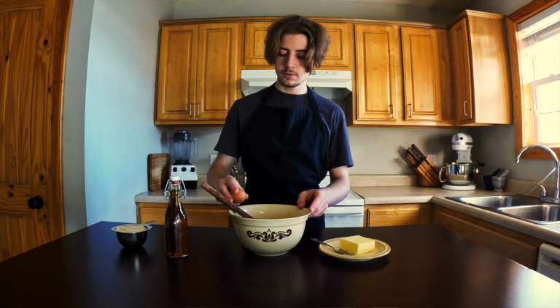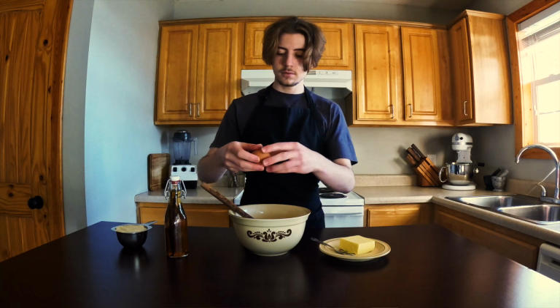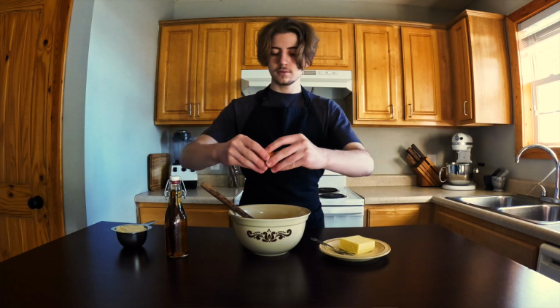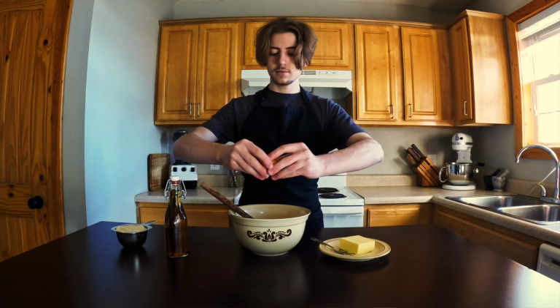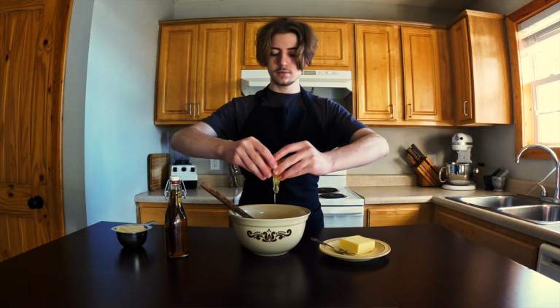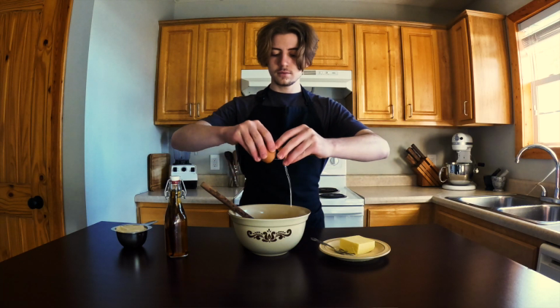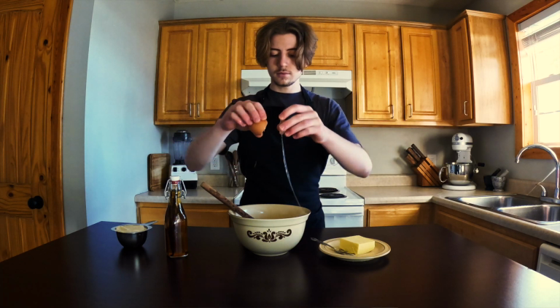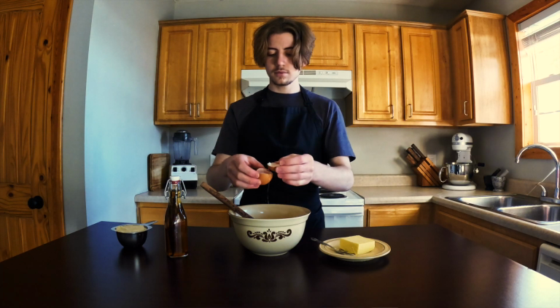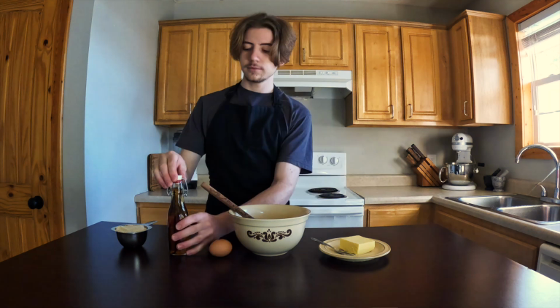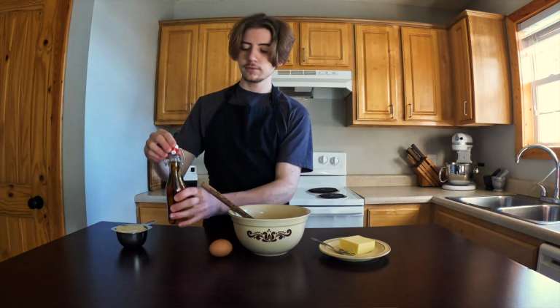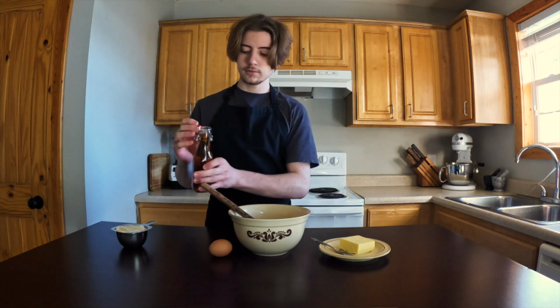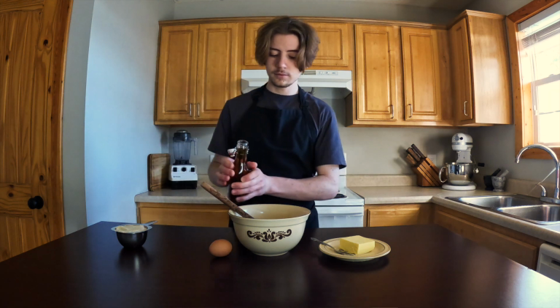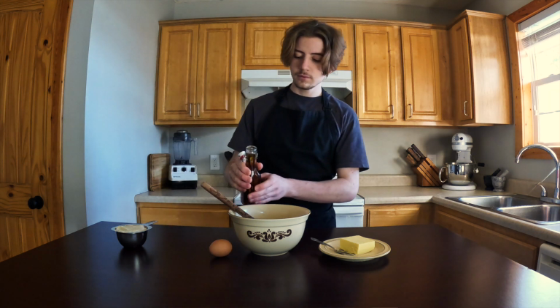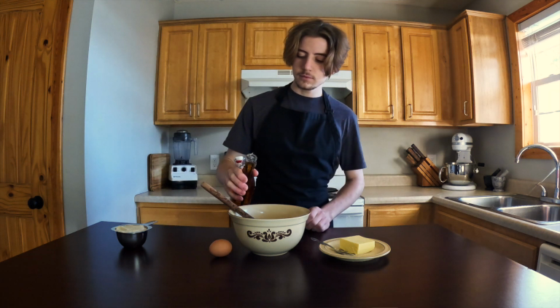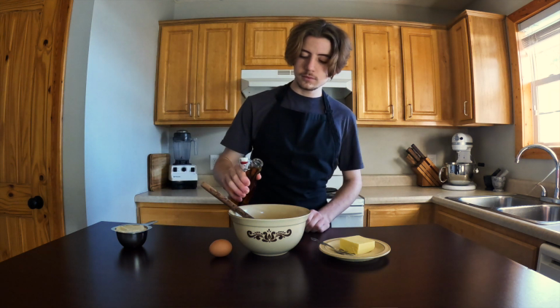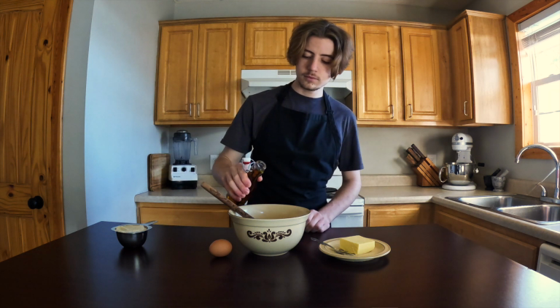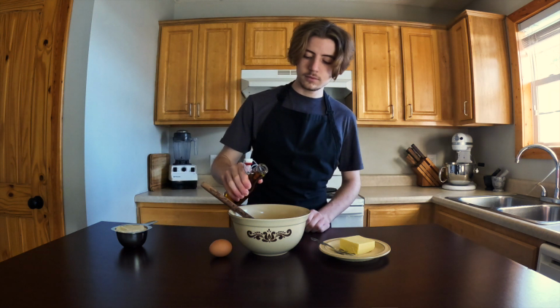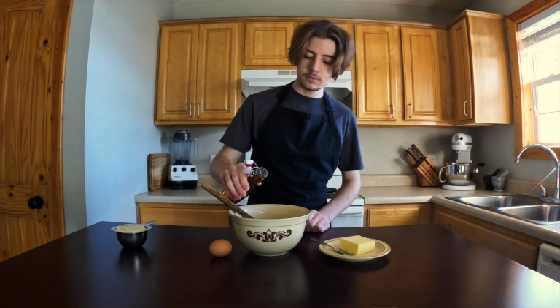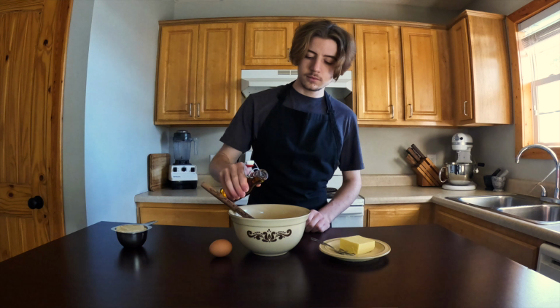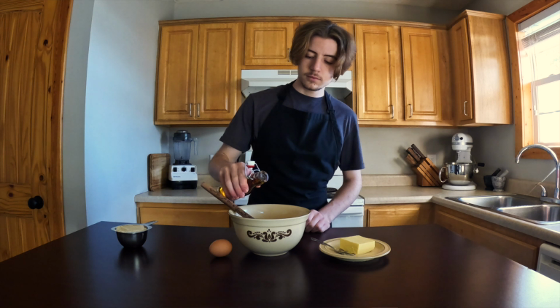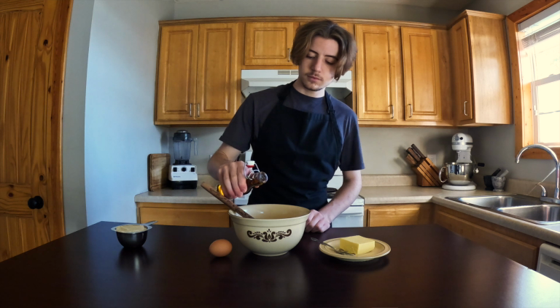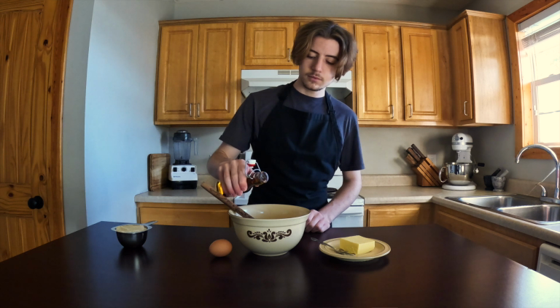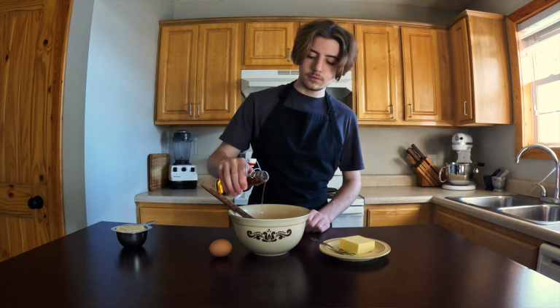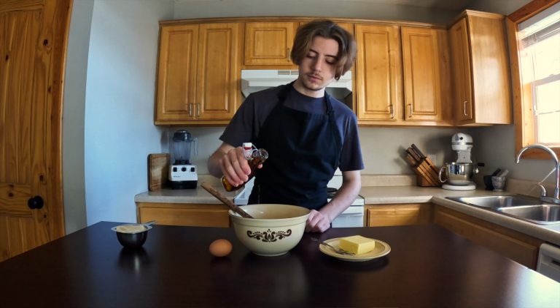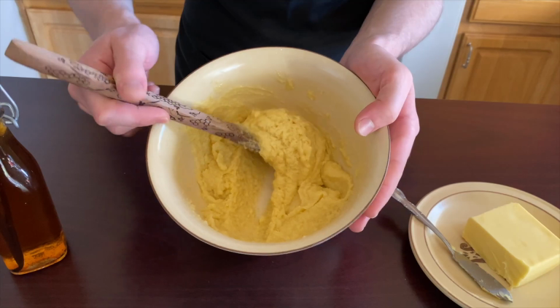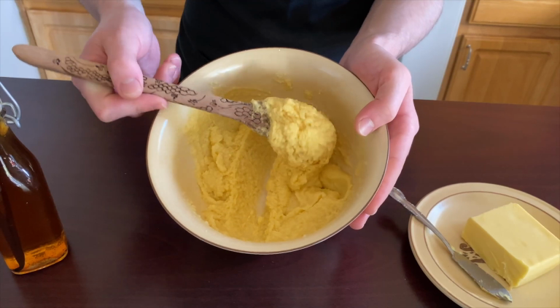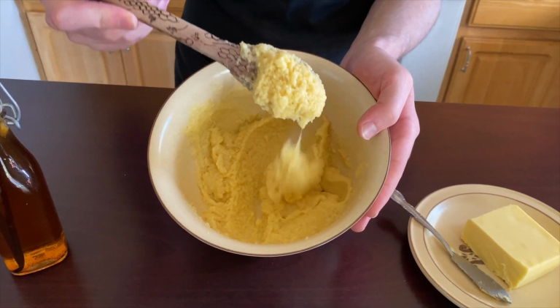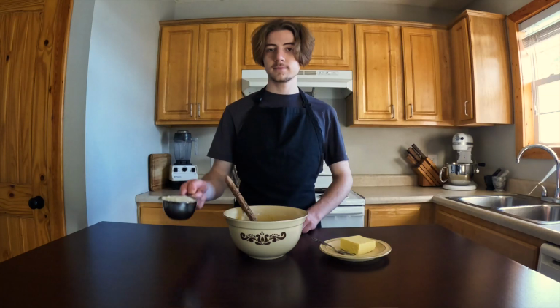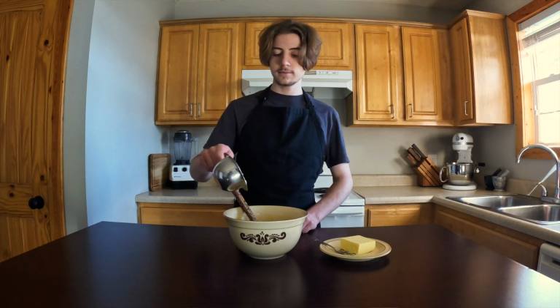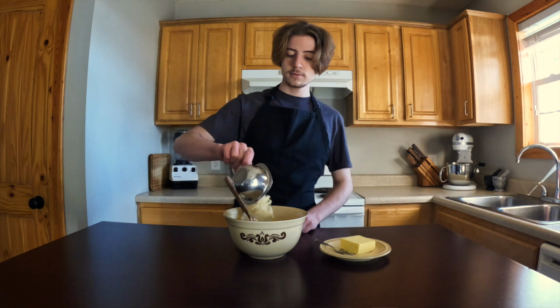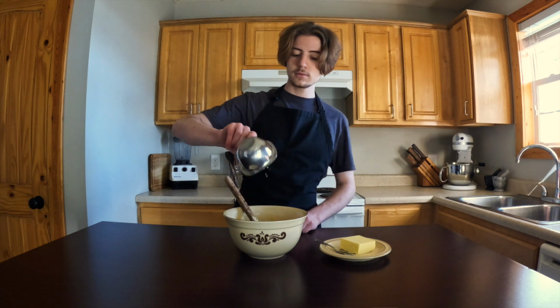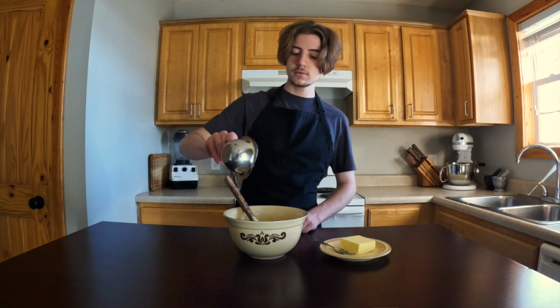Once this is creamed, crack in one room temperature egg. This will cause the butter to curdle, which seems alarming, but it will unify with more mixing. Stir in the vanilla and also the almond flour.